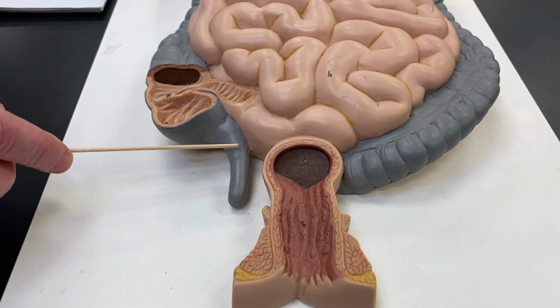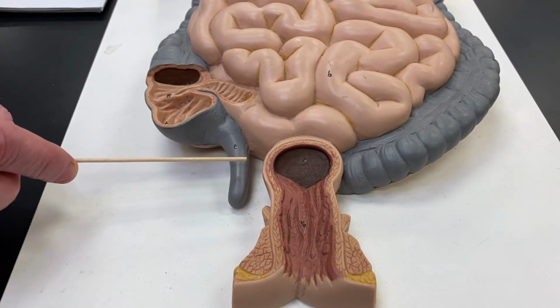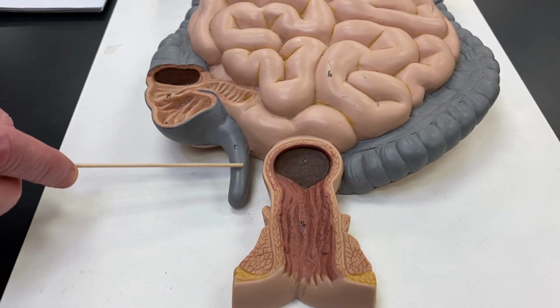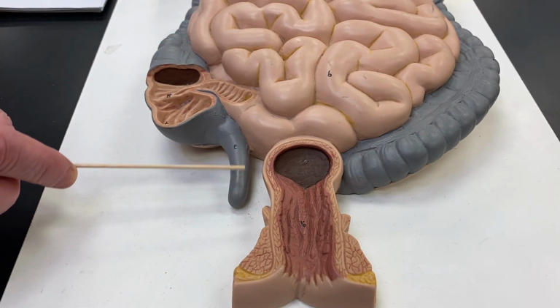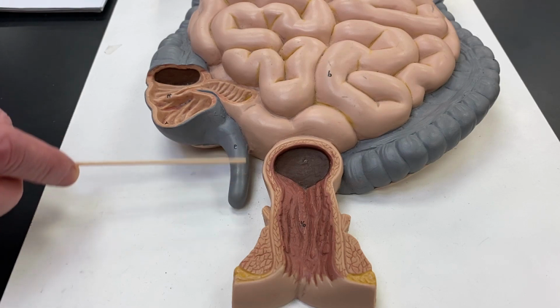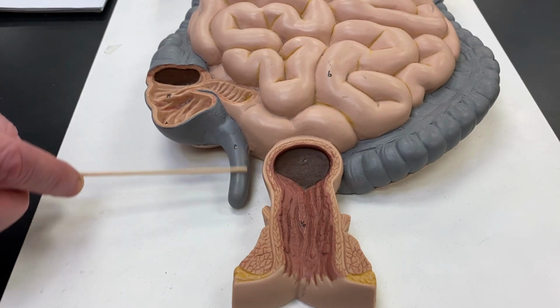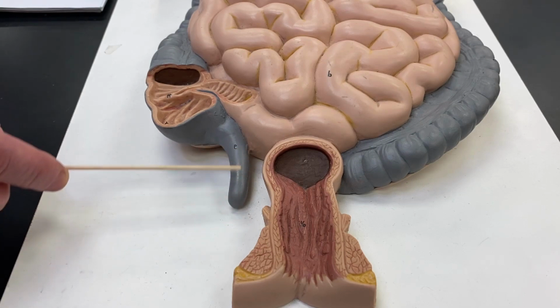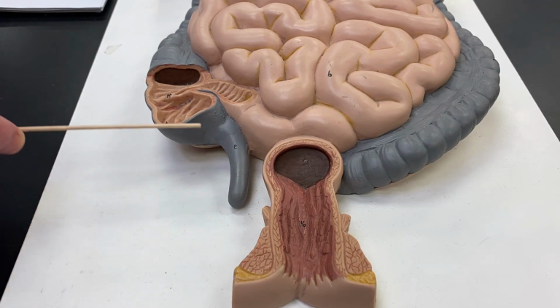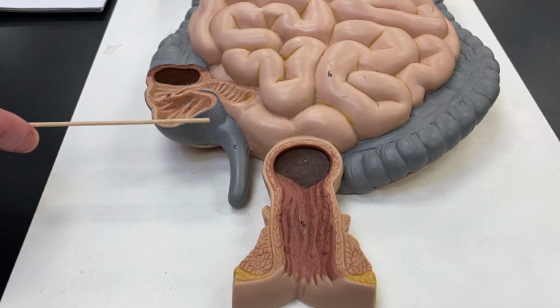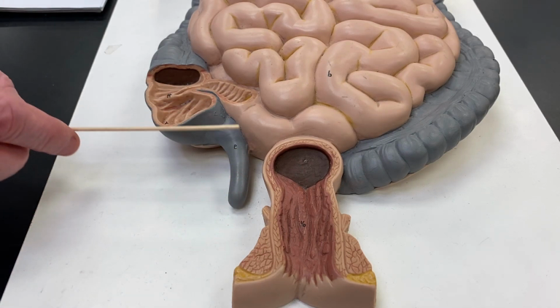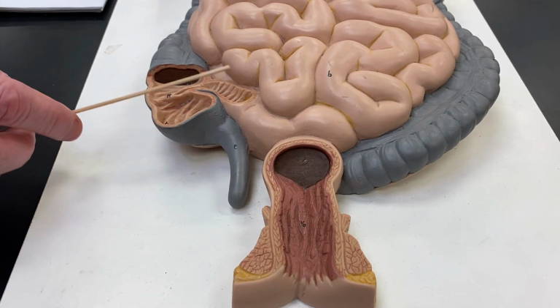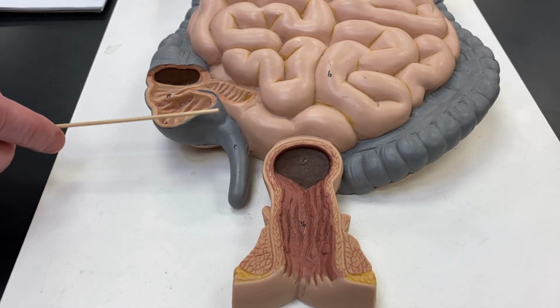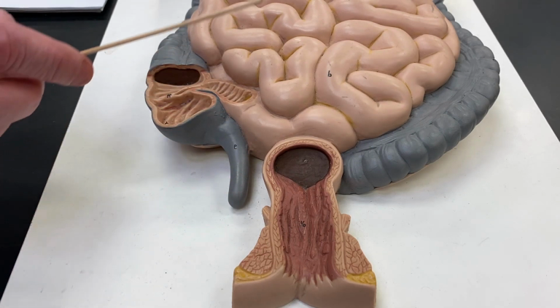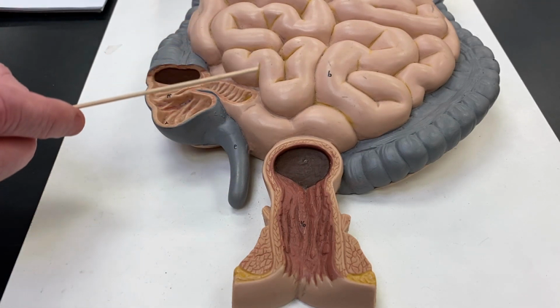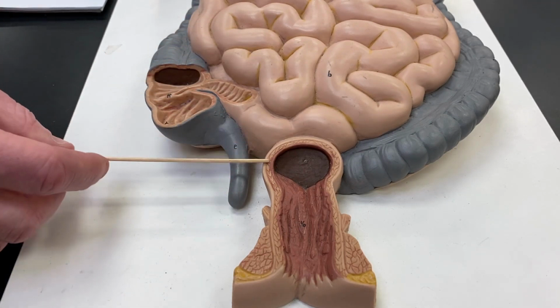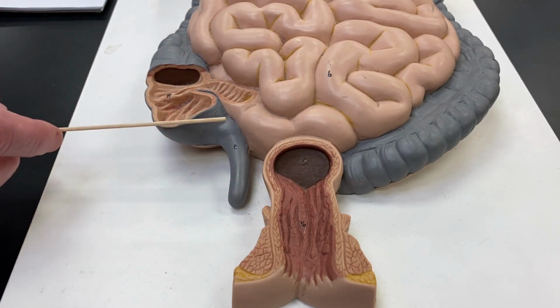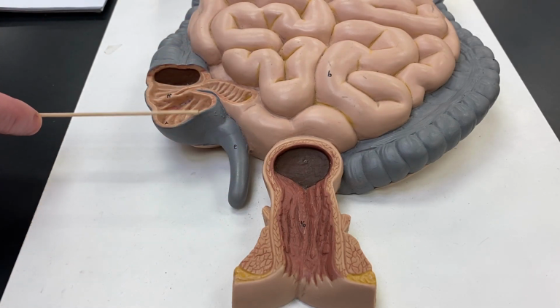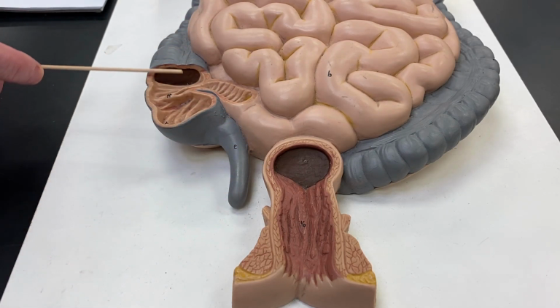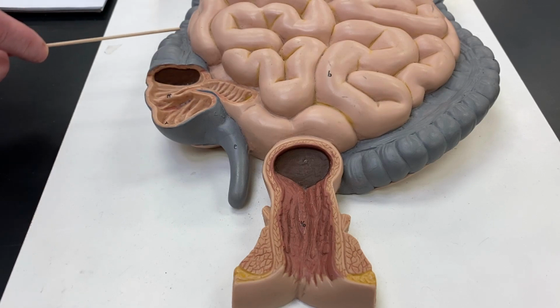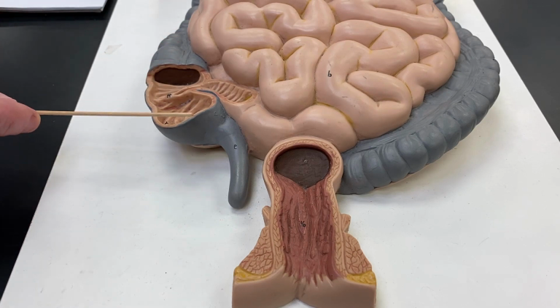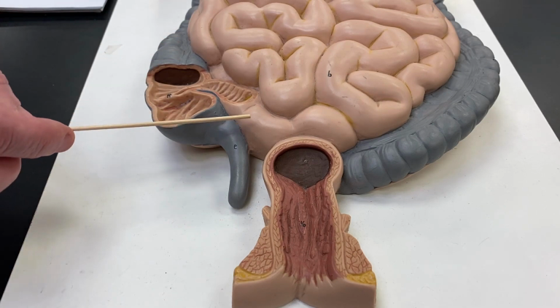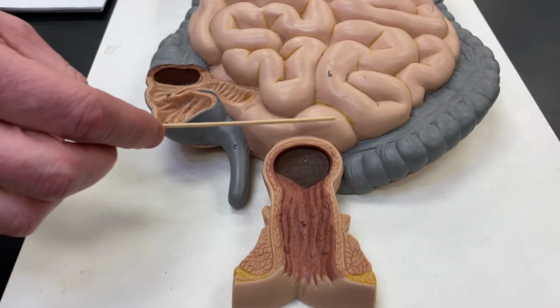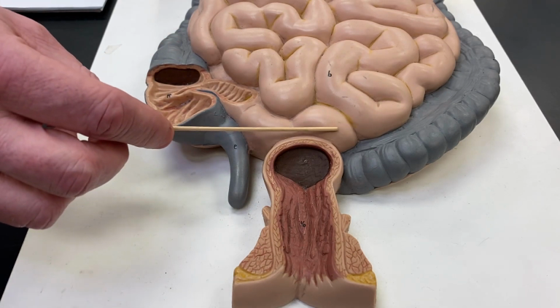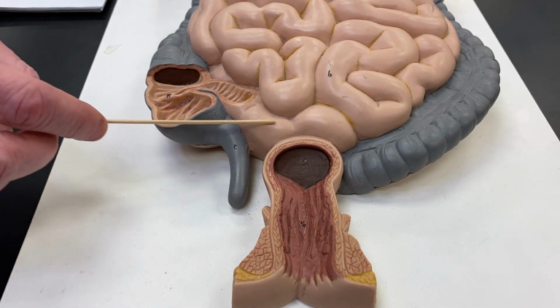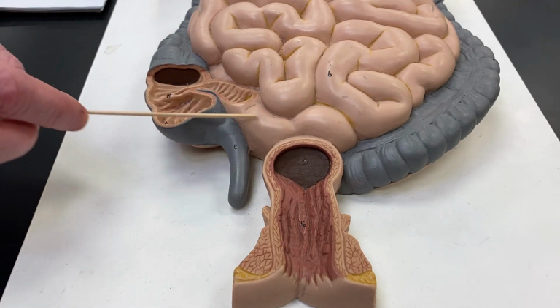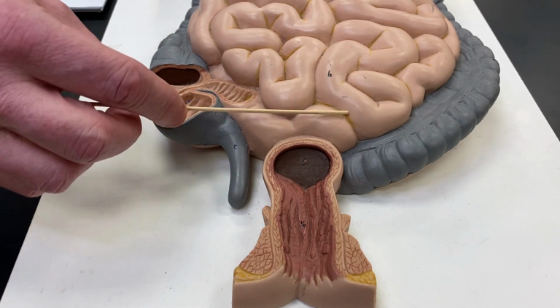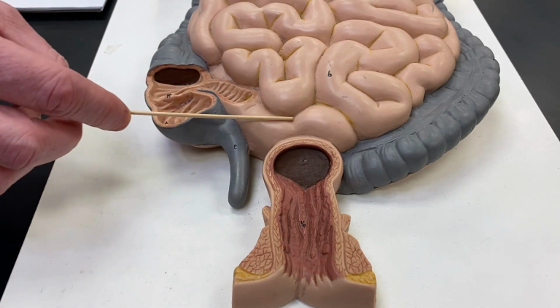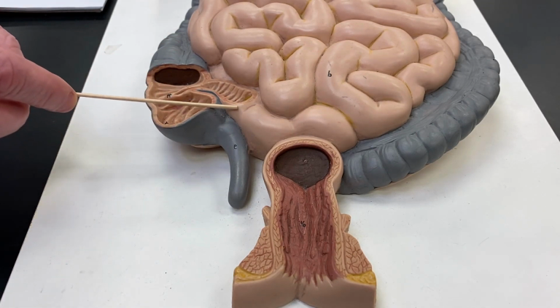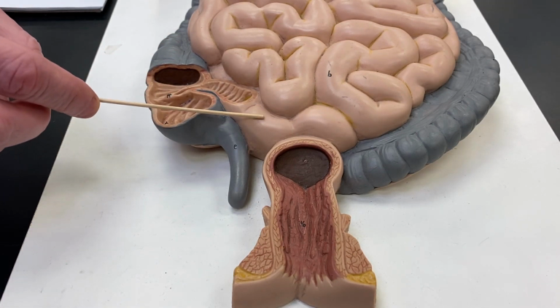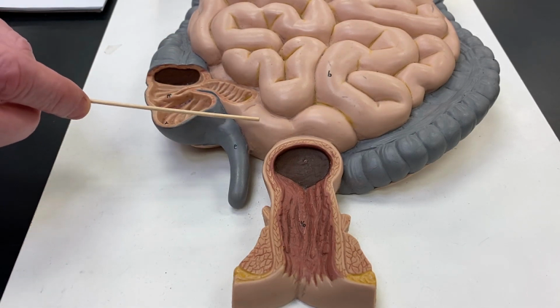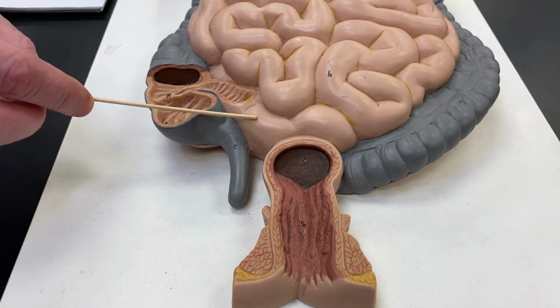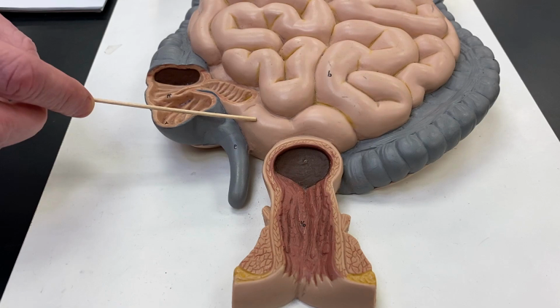In here you have a lot of lymphoid tissue. Your large intestine has got a lot of lymphoid tissue, and so does your ileum right there. If you remember those Peyer's patches, those were located in here.